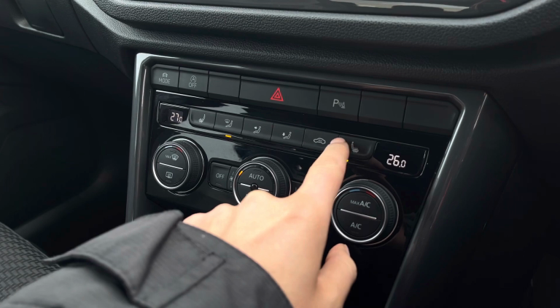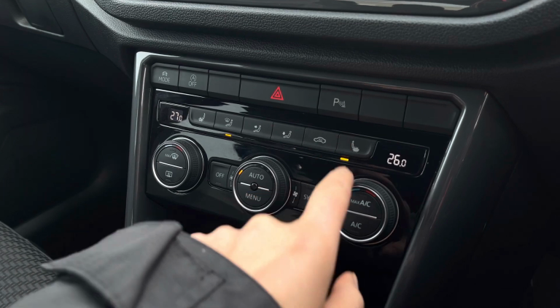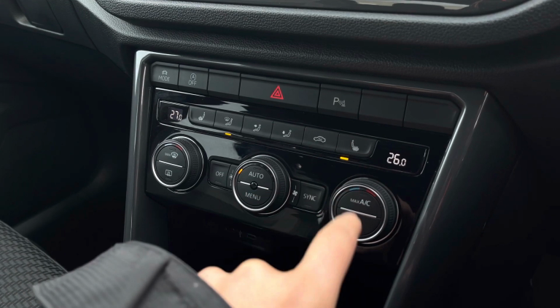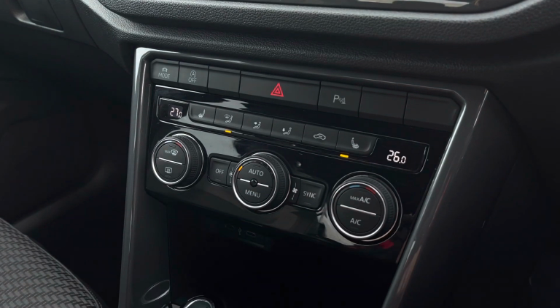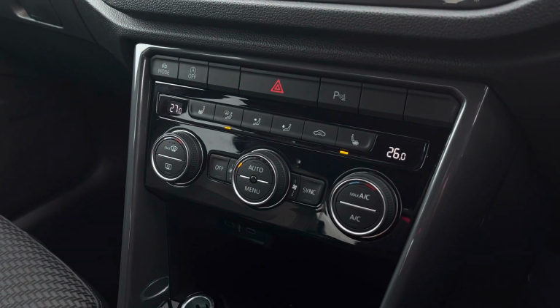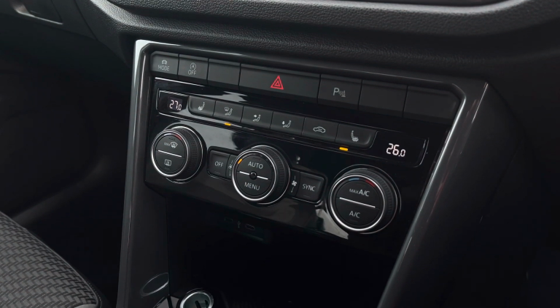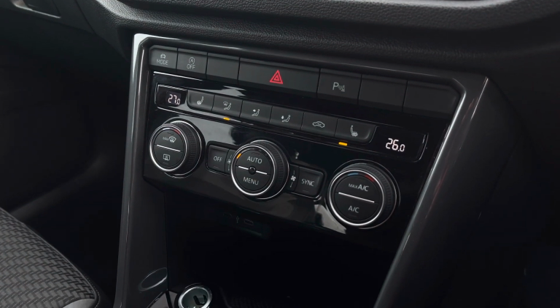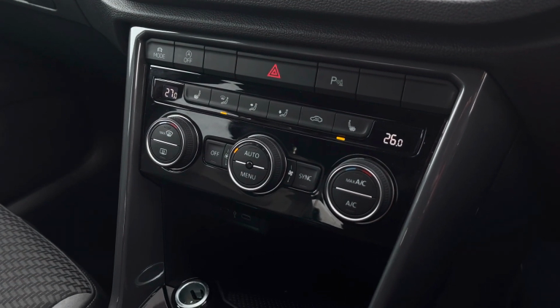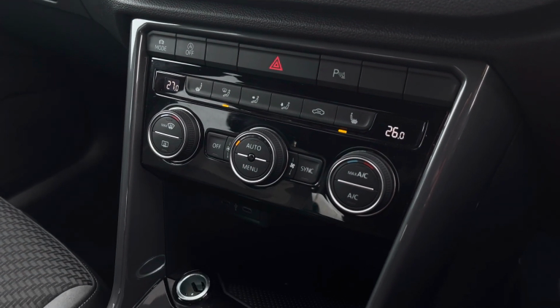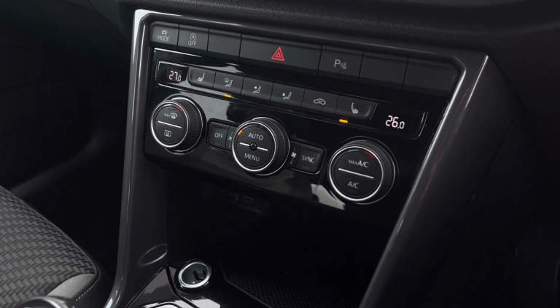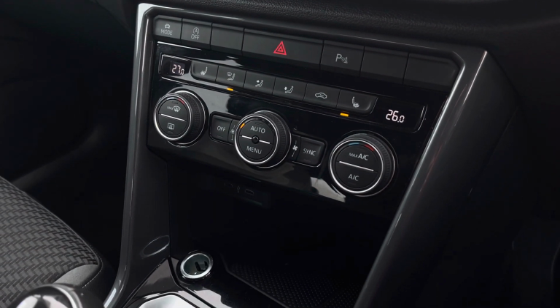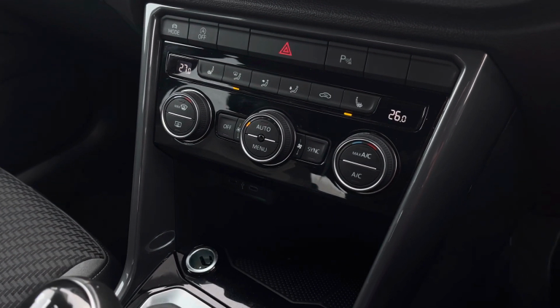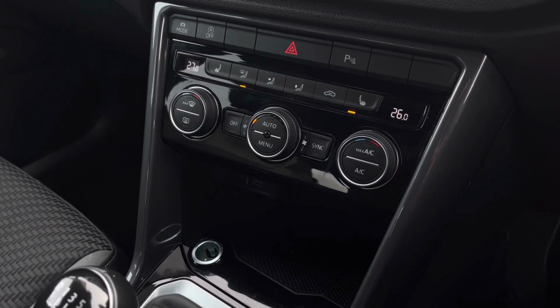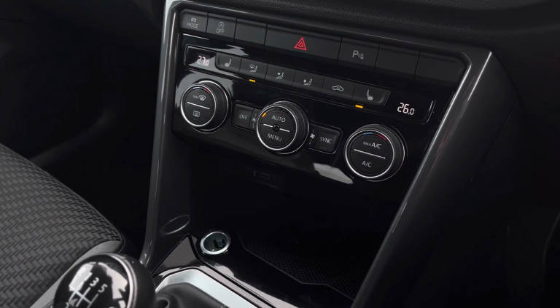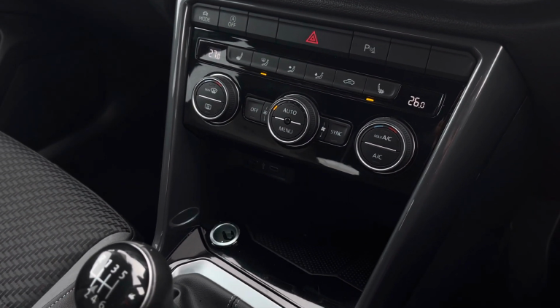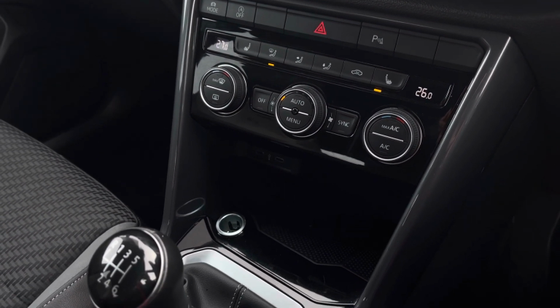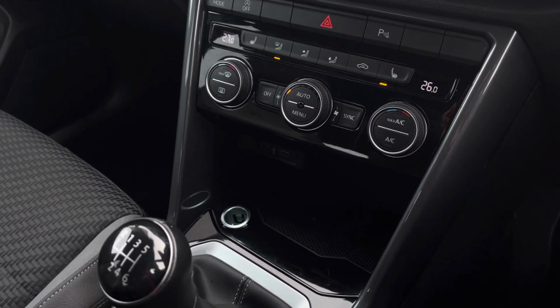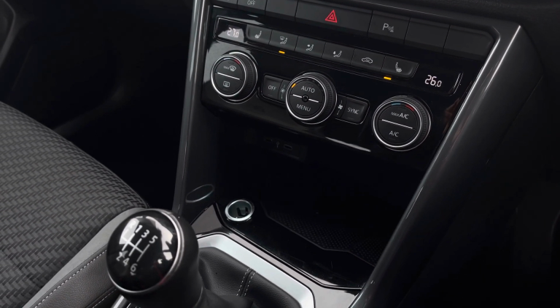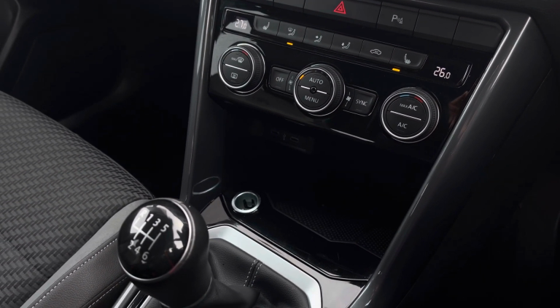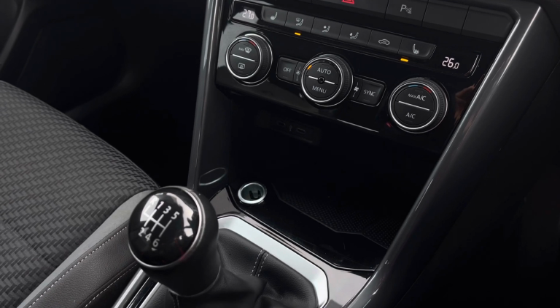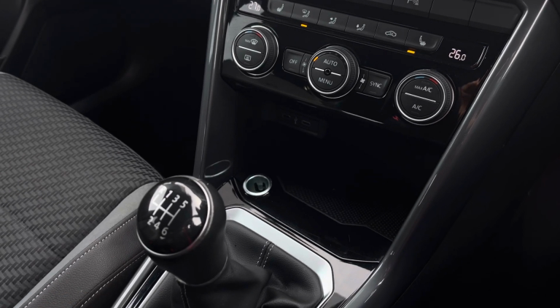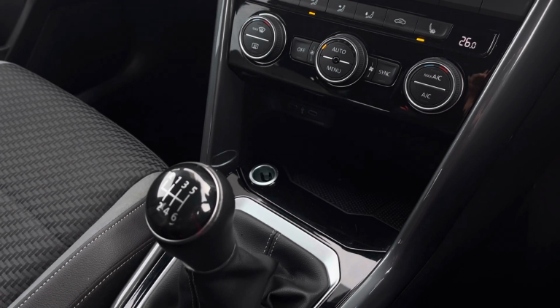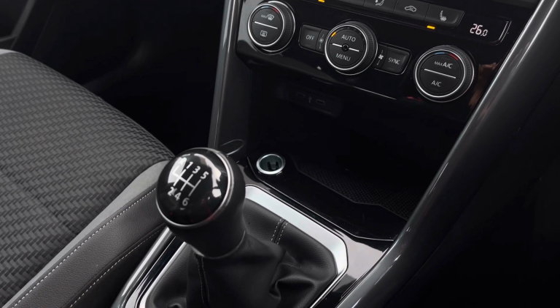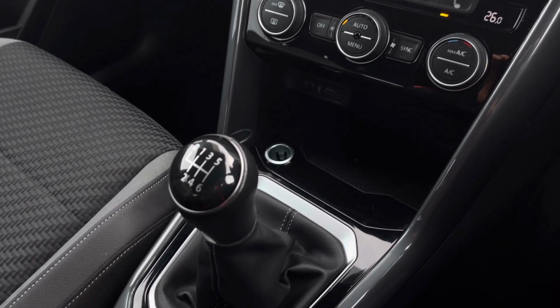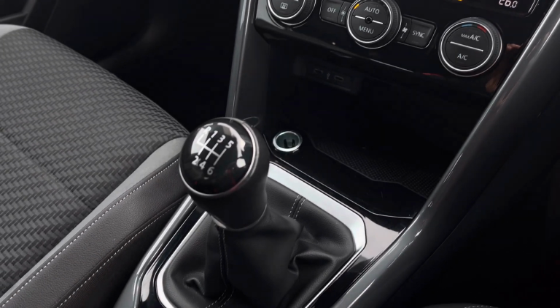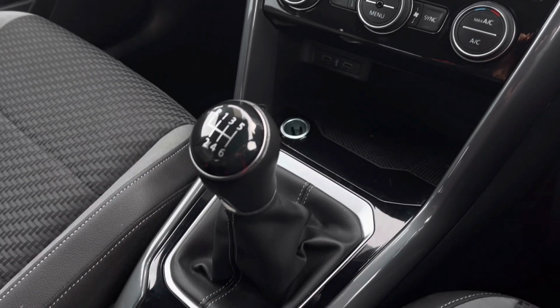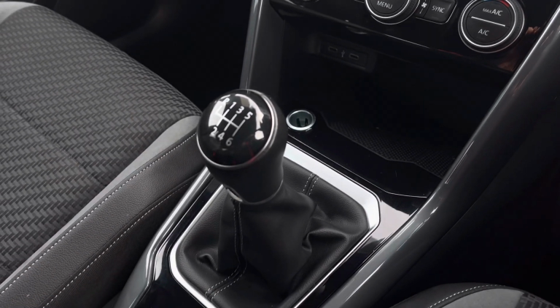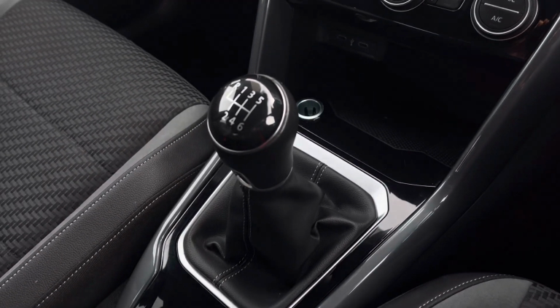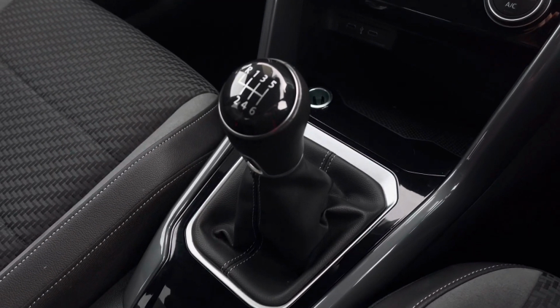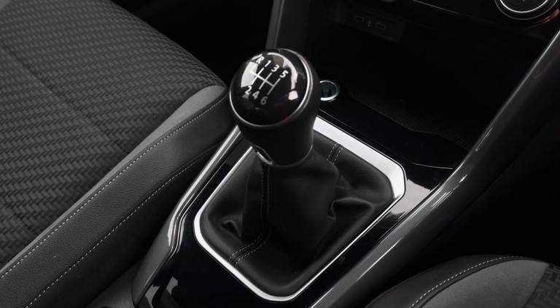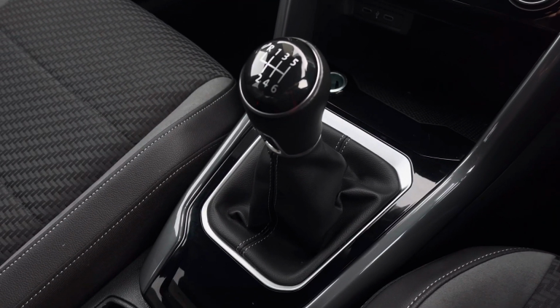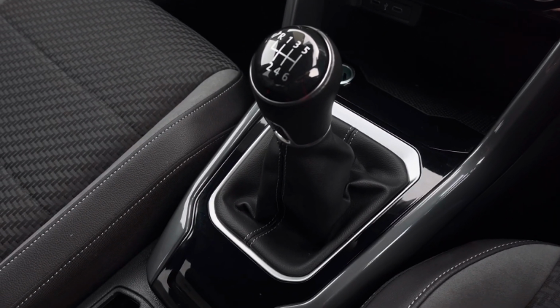We also have your front heated seating options on either side. The centre console features two USB ports to charge your devices, your manual gear stick, and electronic parking brake.